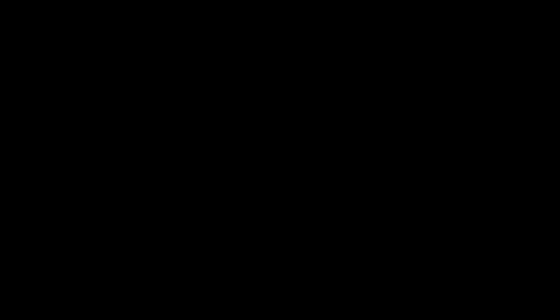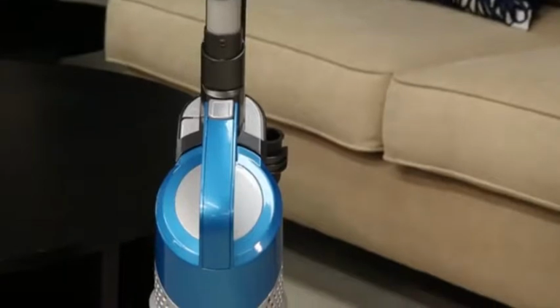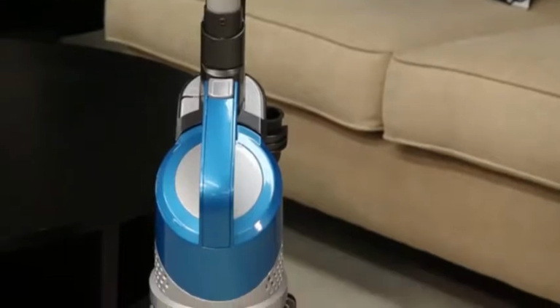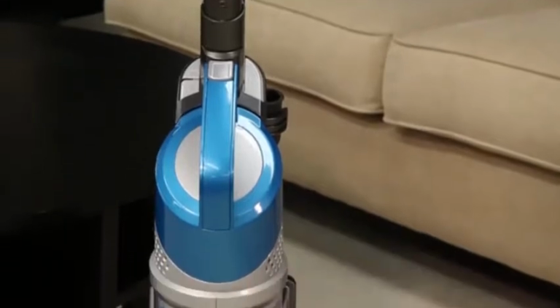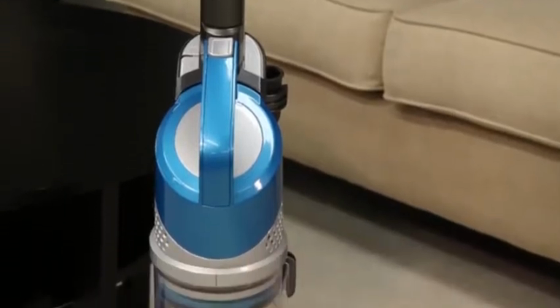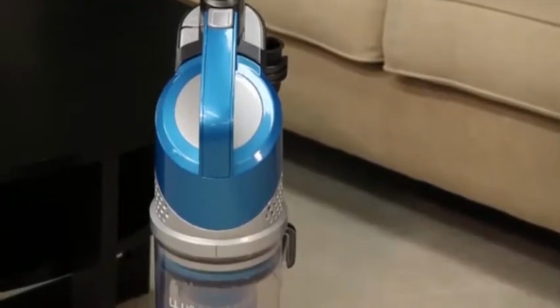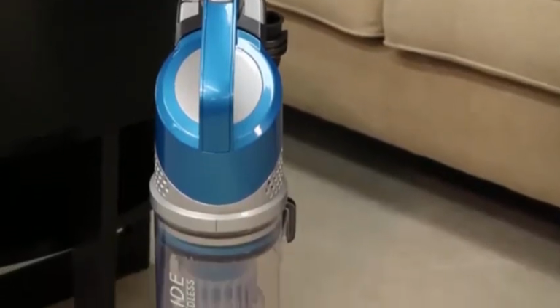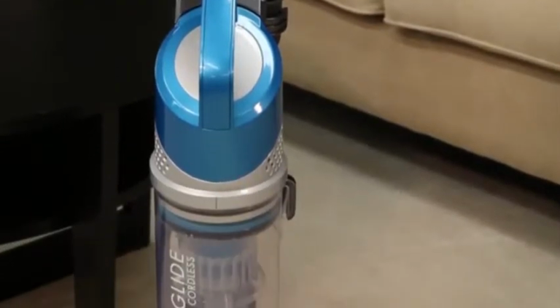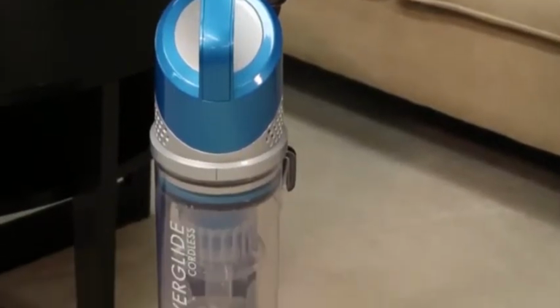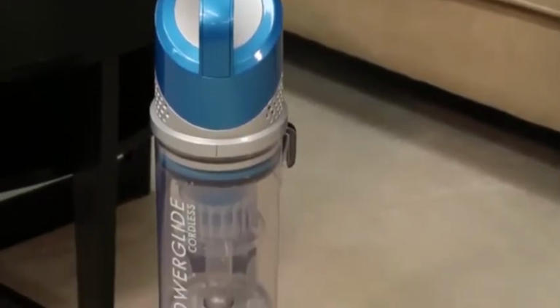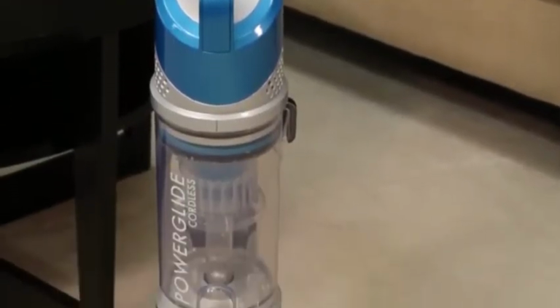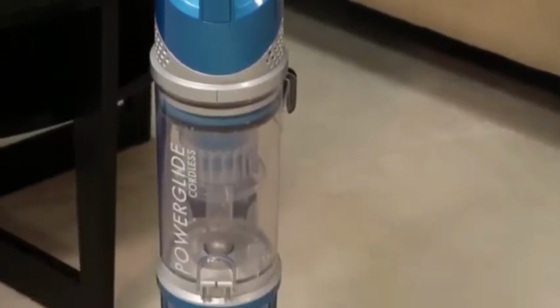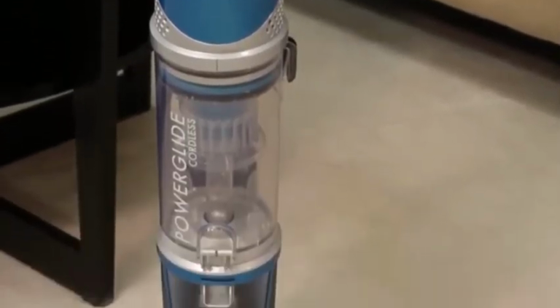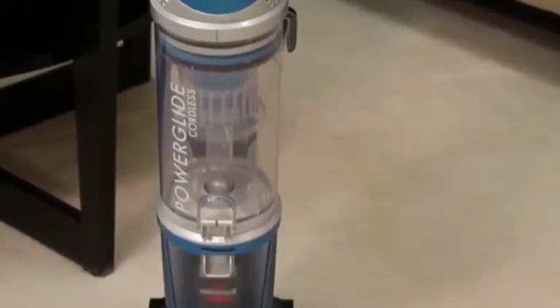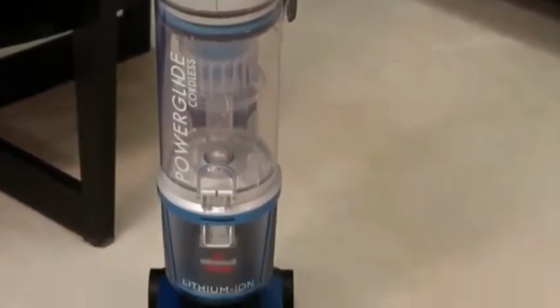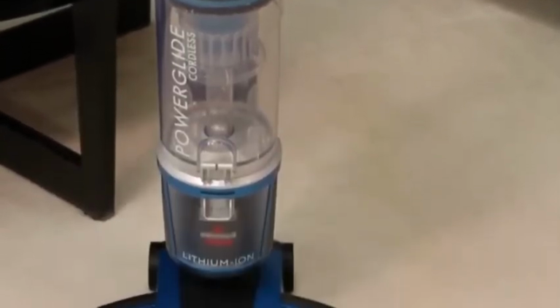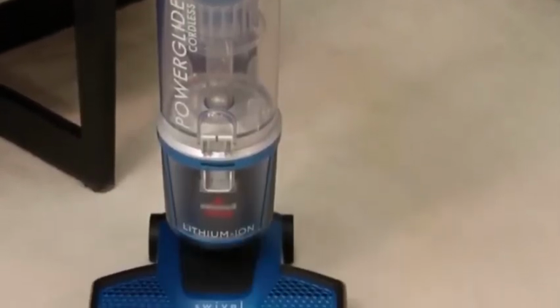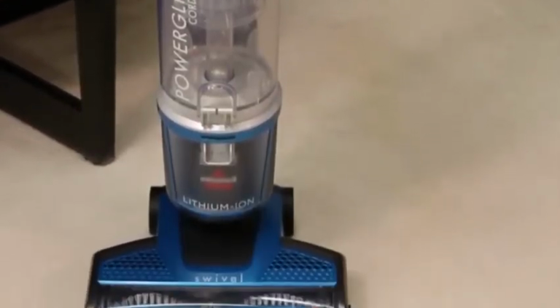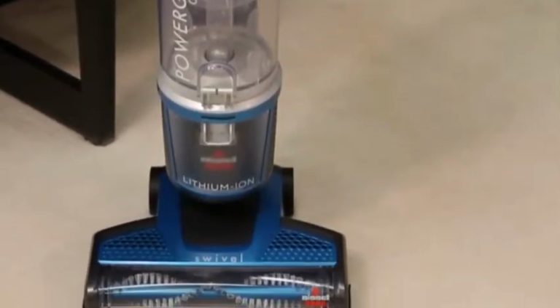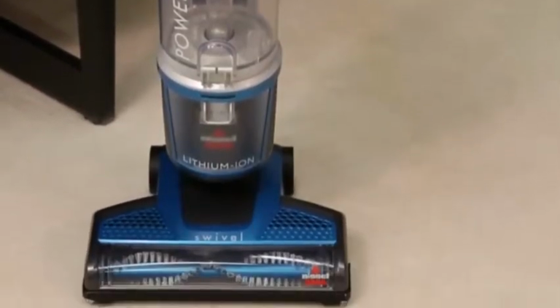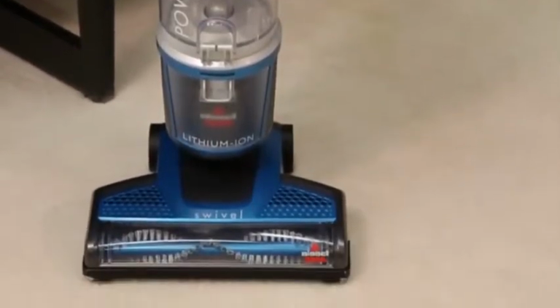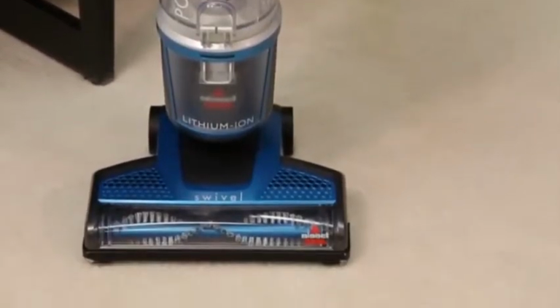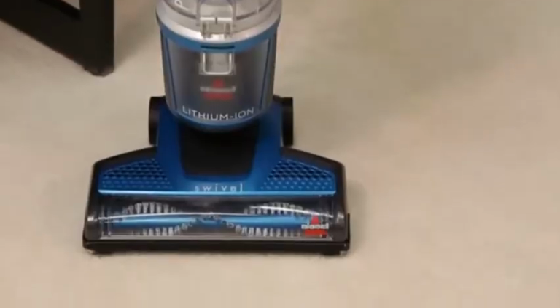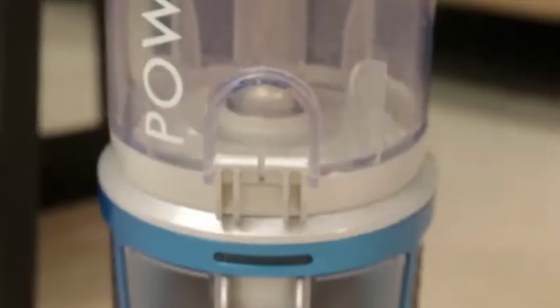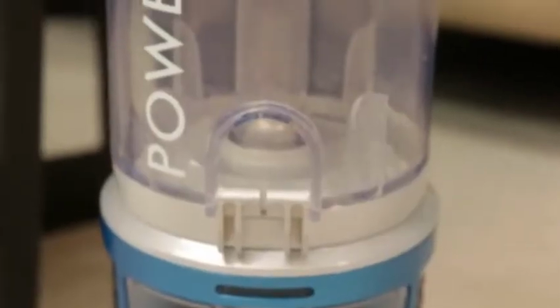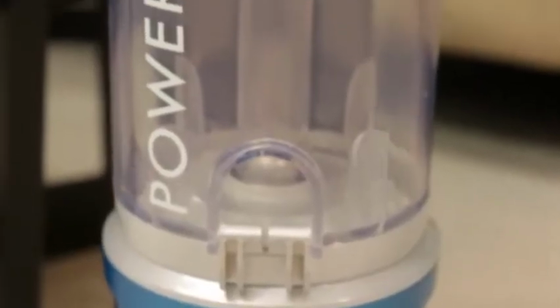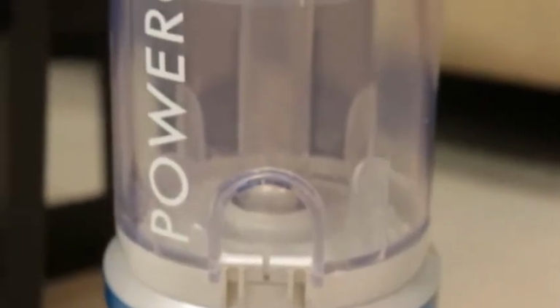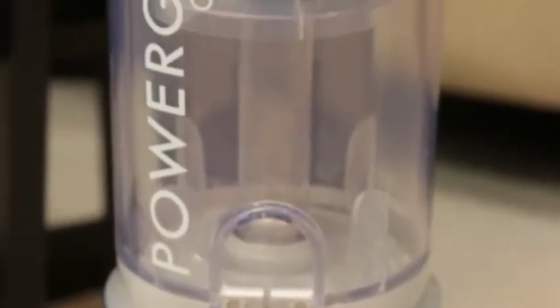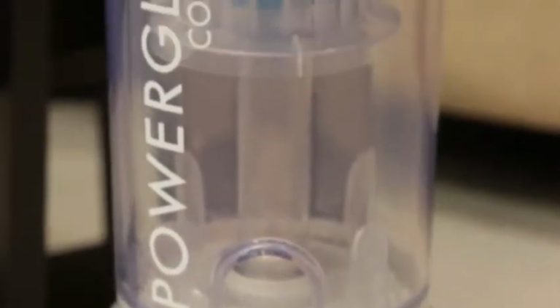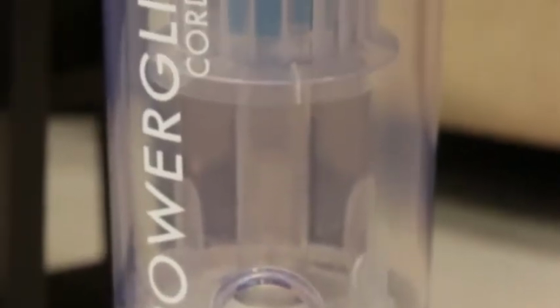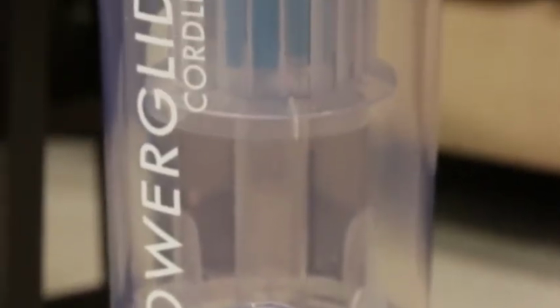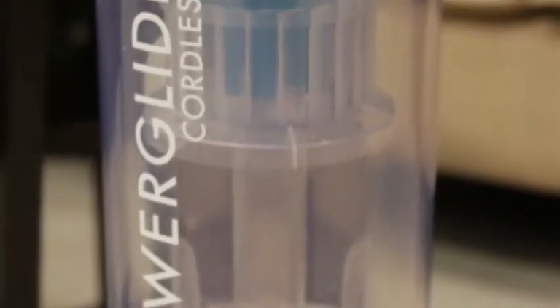The Bissell PowerGlide cordless vacuum with lift-off technology offers two vacuums in one for a complete clean wherever you need it.